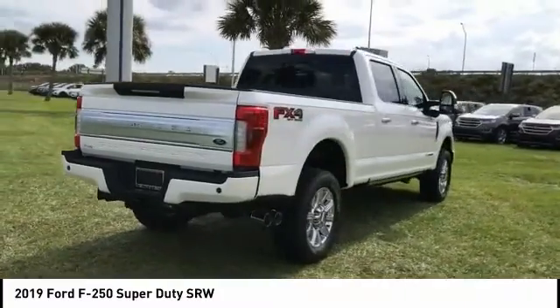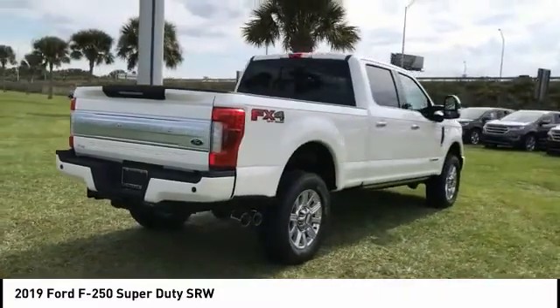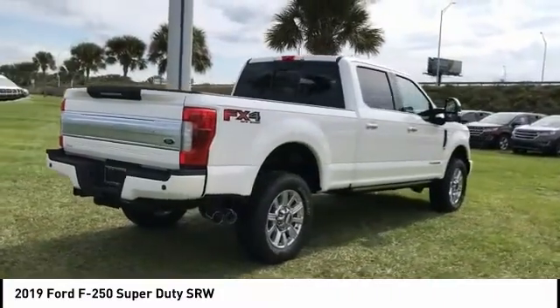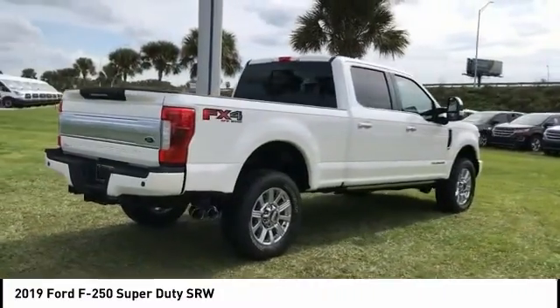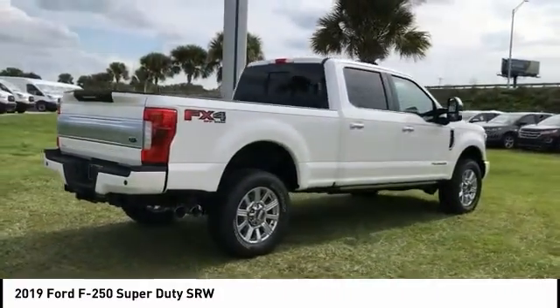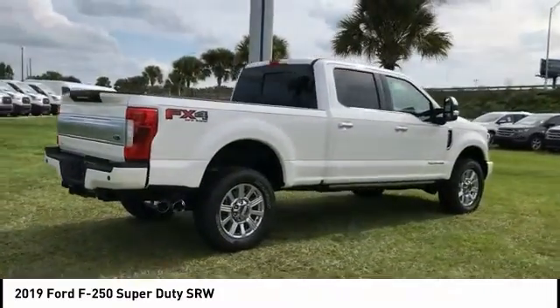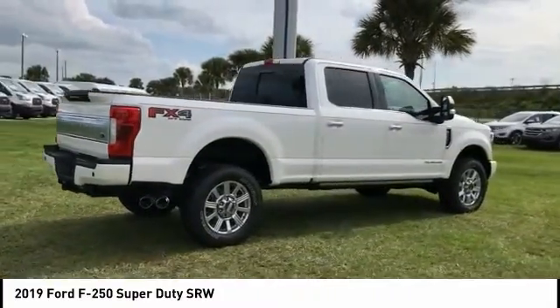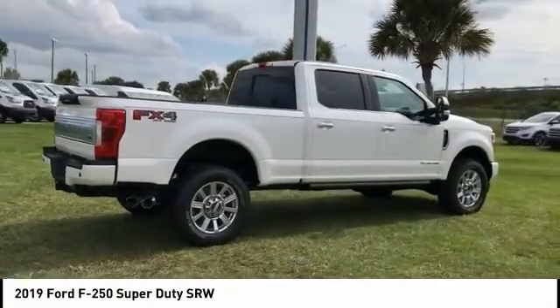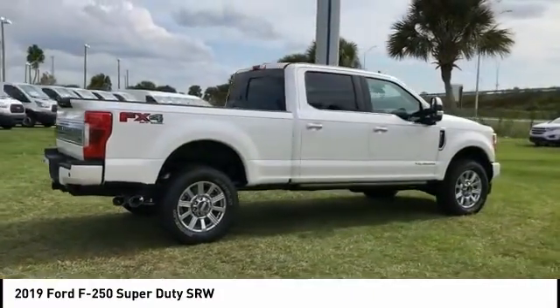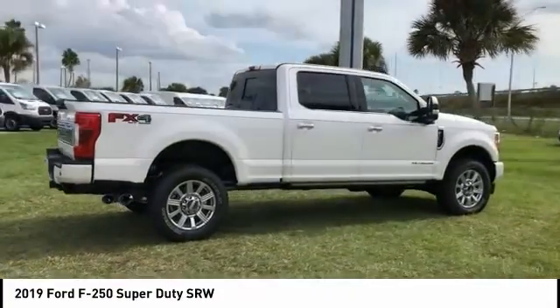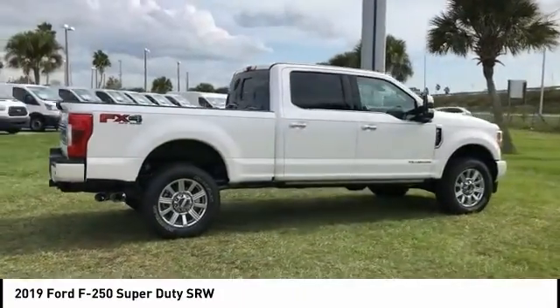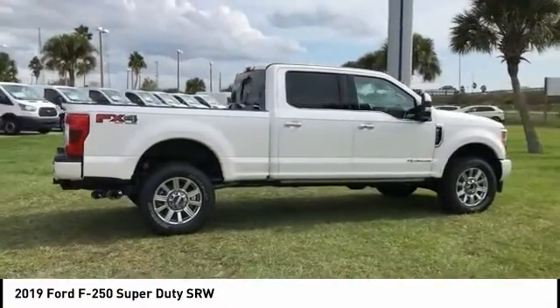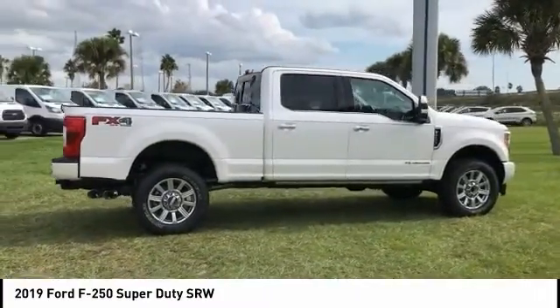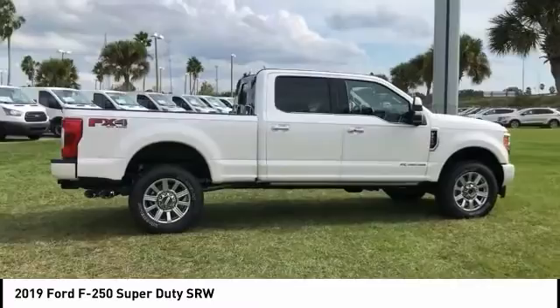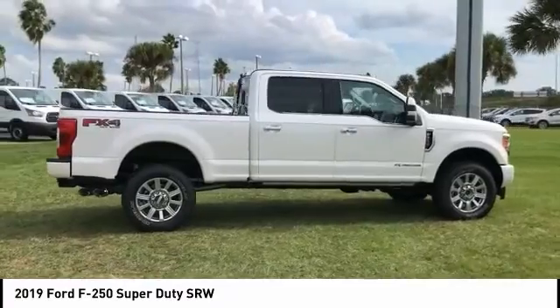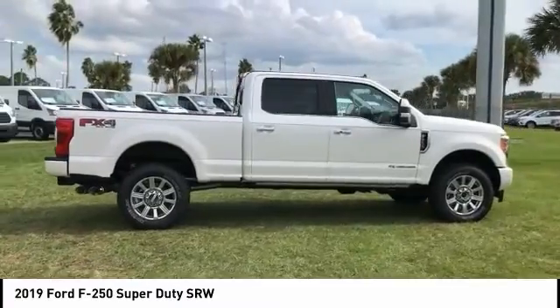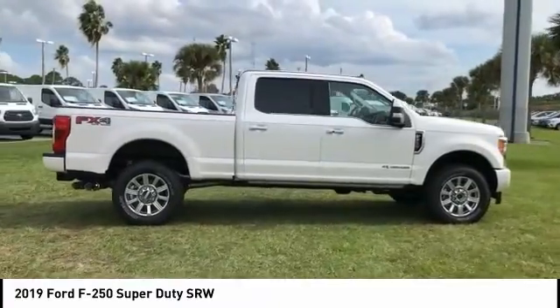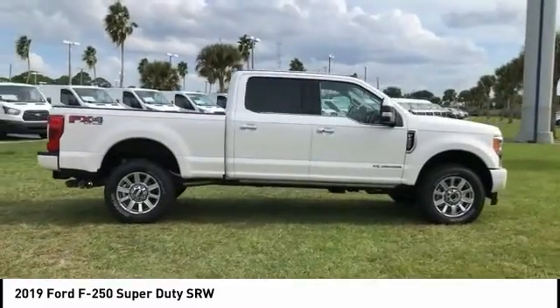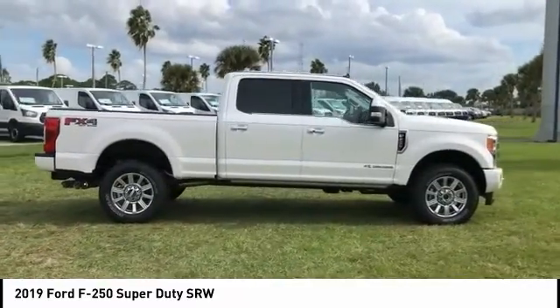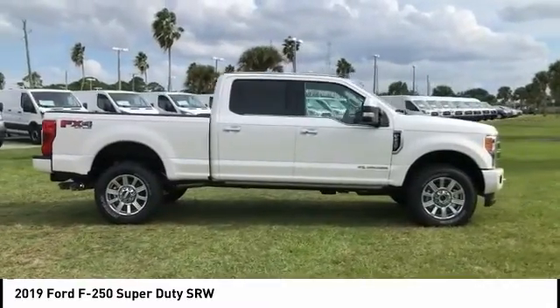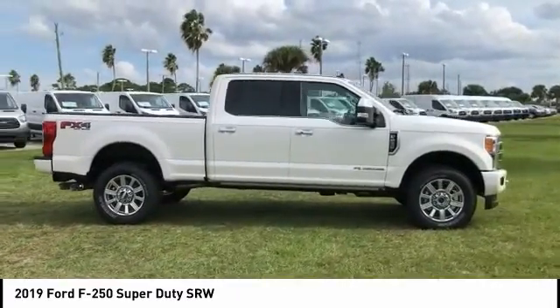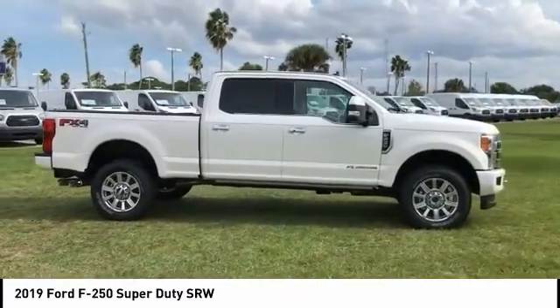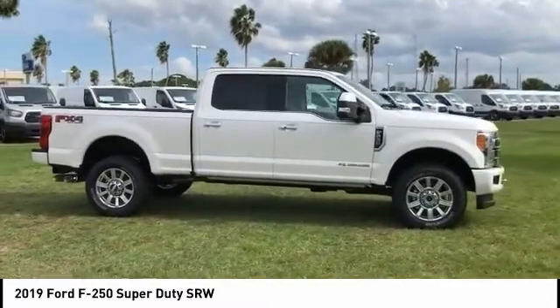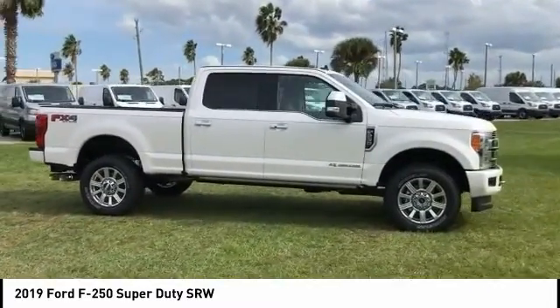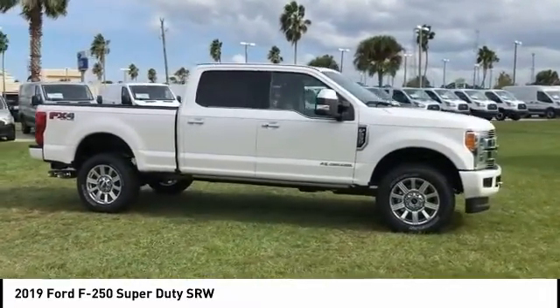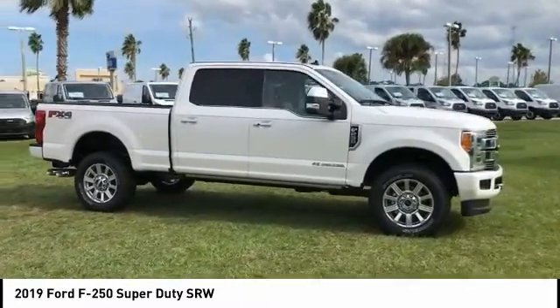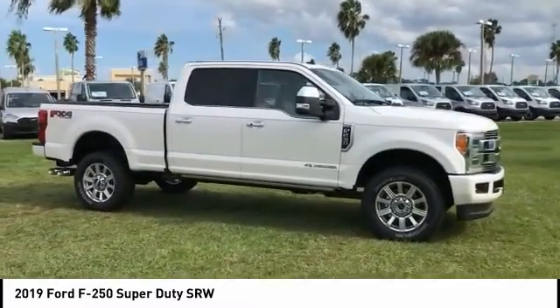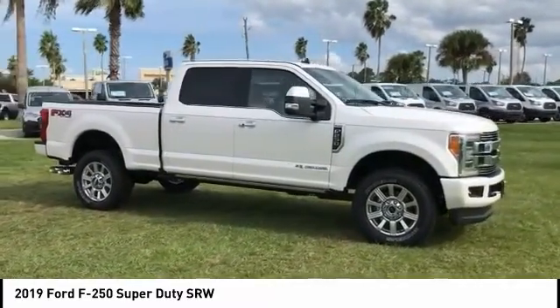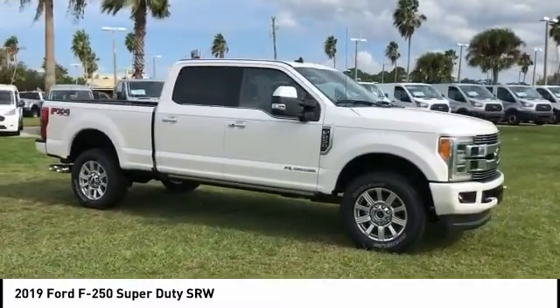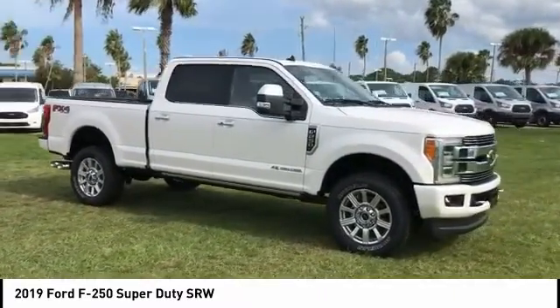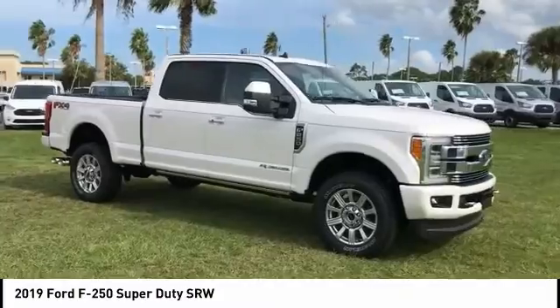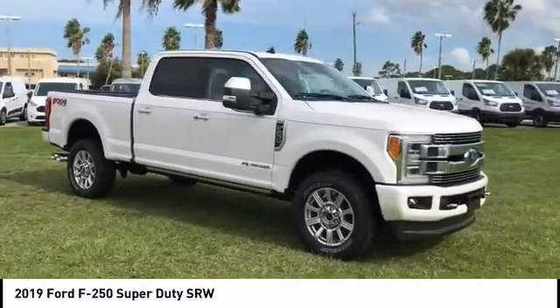Ford F-250 Super Duty, priced below $85,000. This vehicle has less than 100 miles. Here are some of this vehicle's great options.